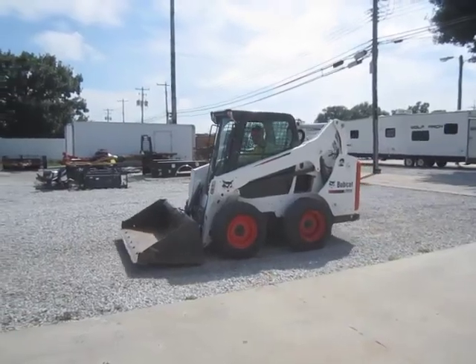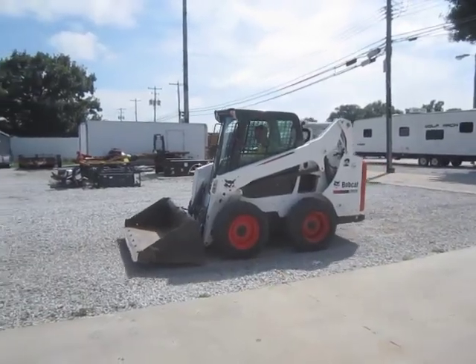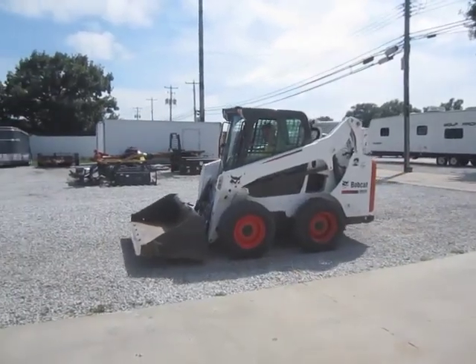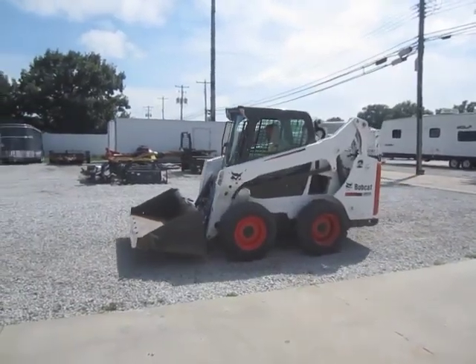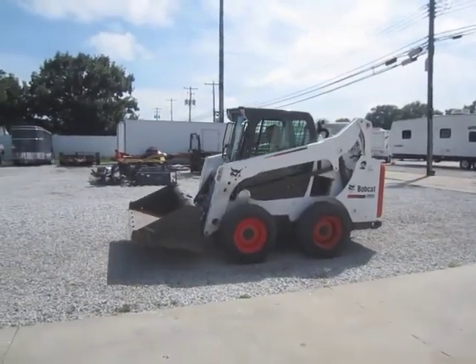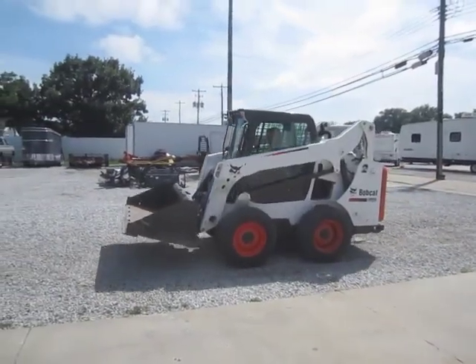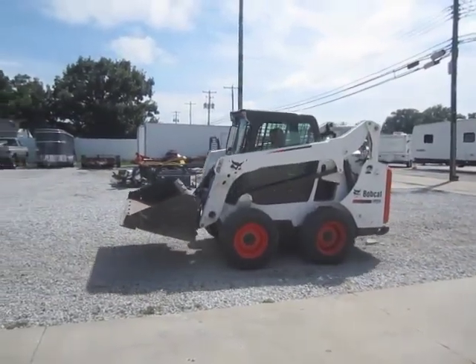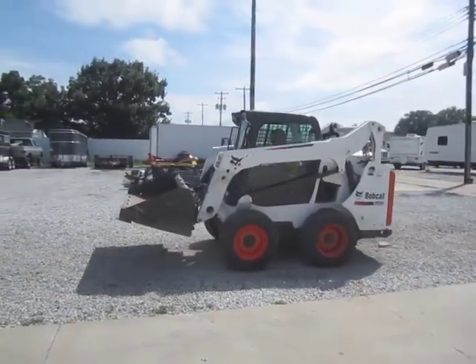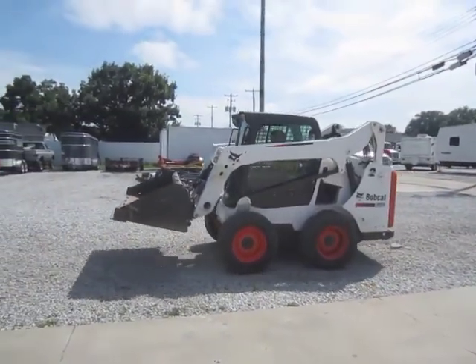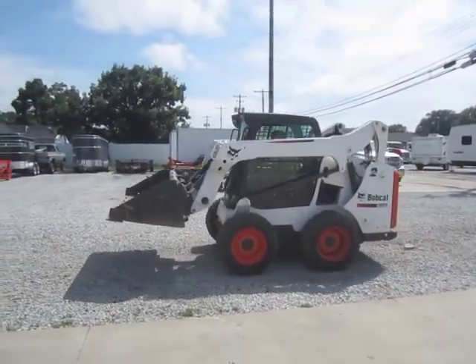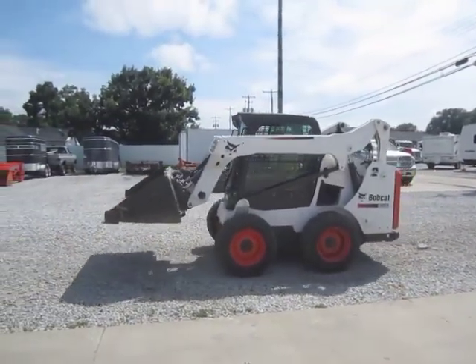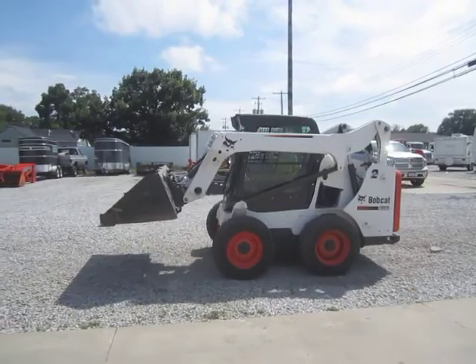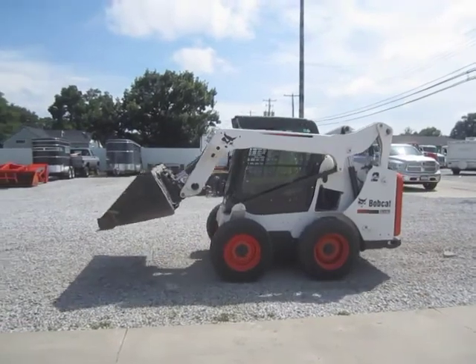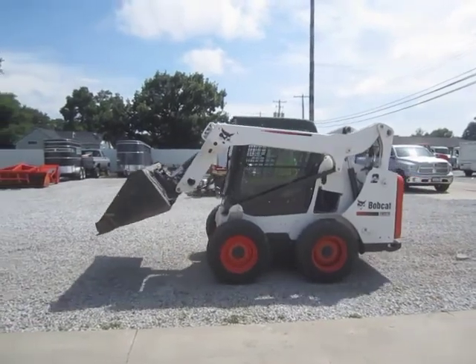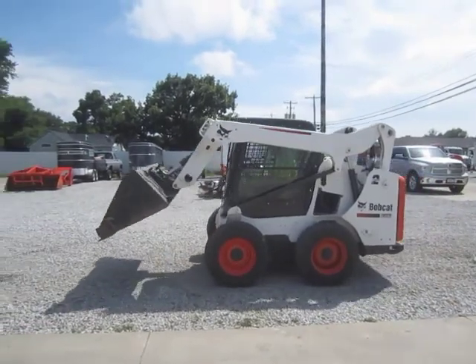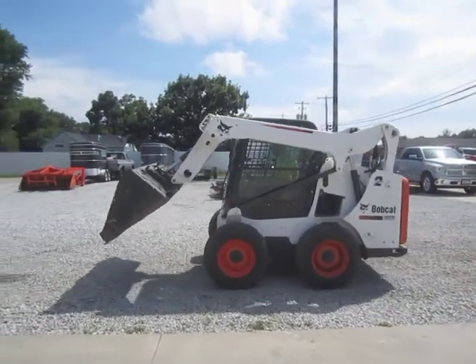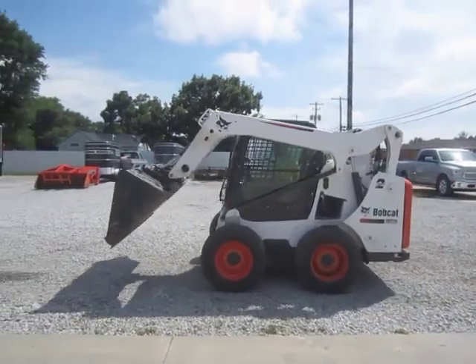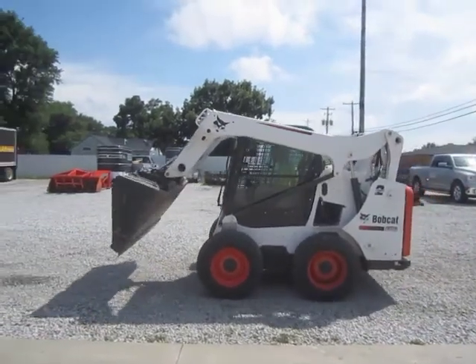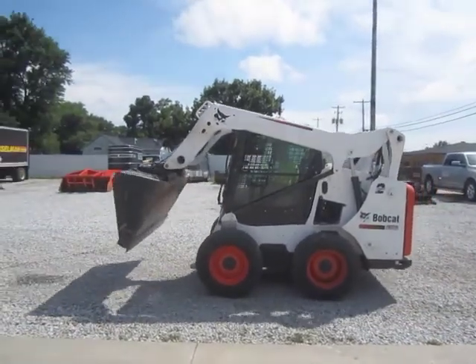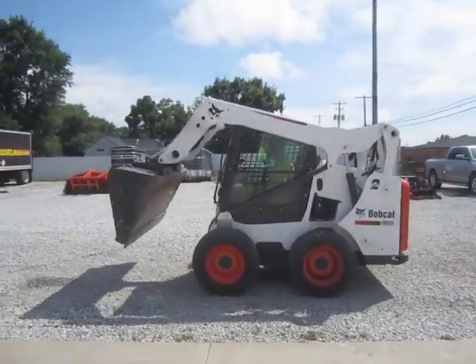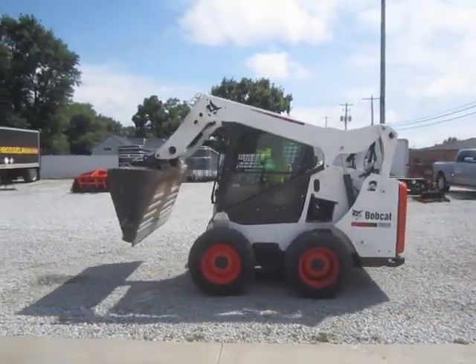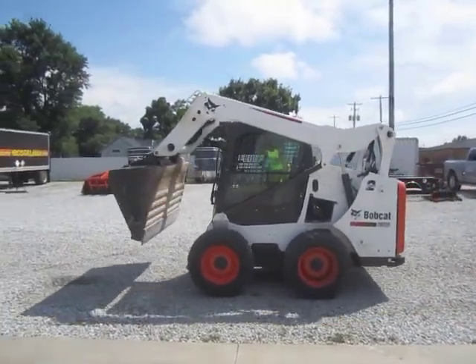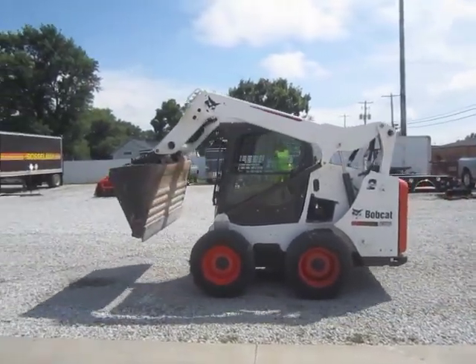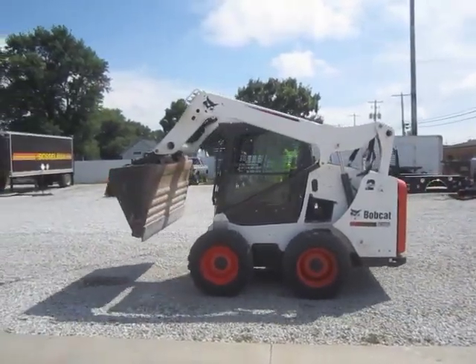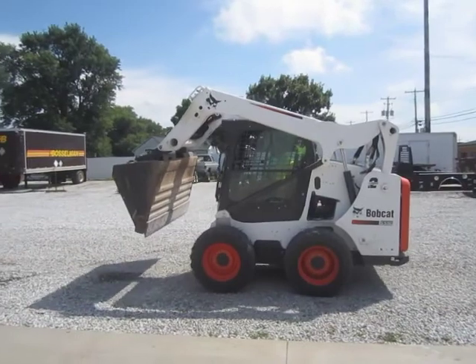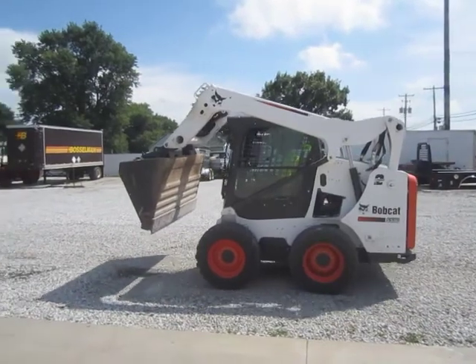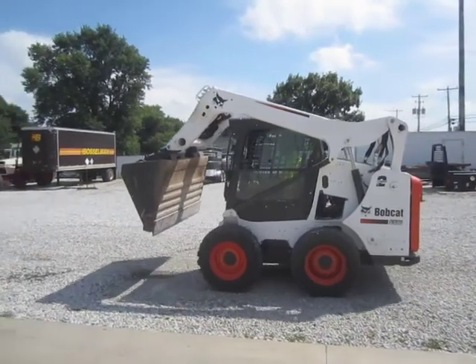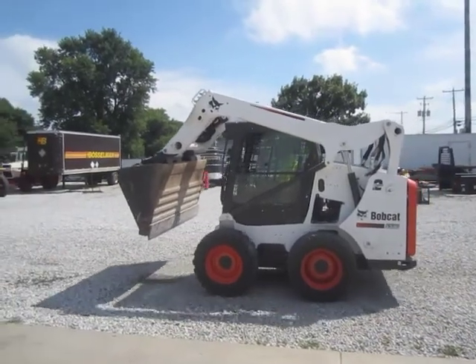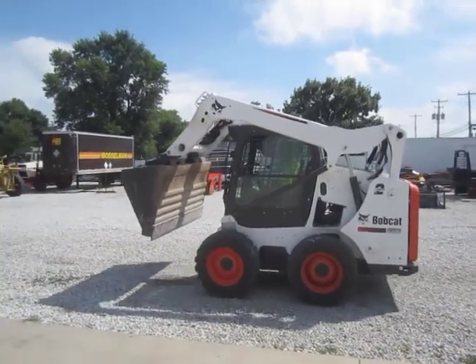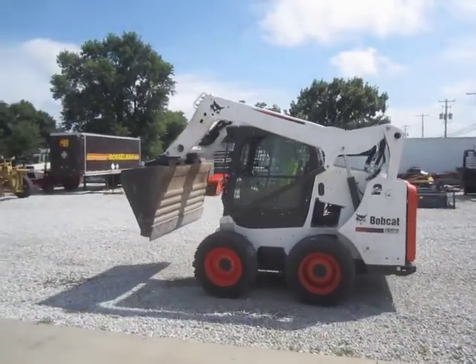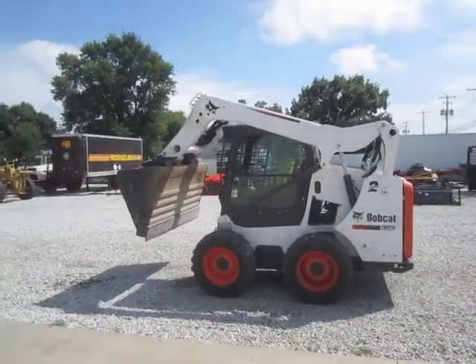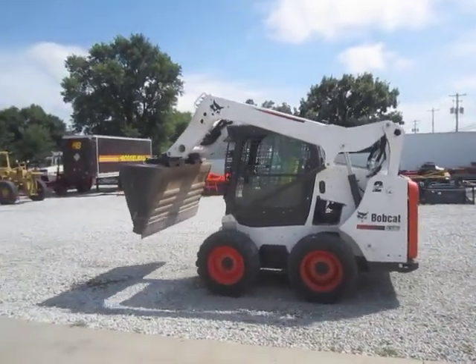Selling on BigIron.com, September 16, 2015: 2013 Bobcat S590 Skid Steer with 80.9 hours showing.